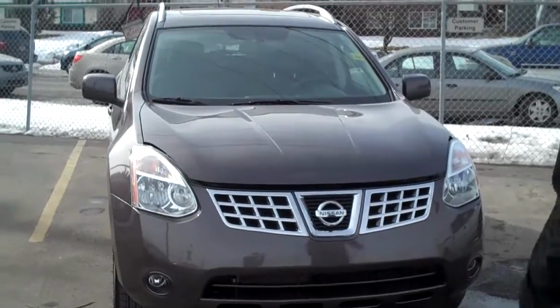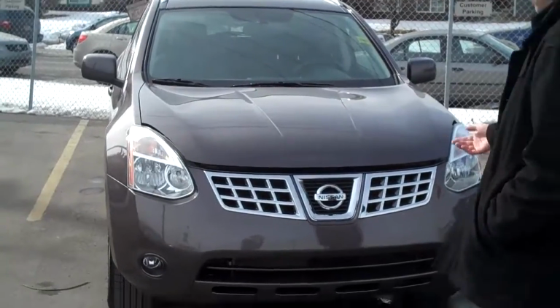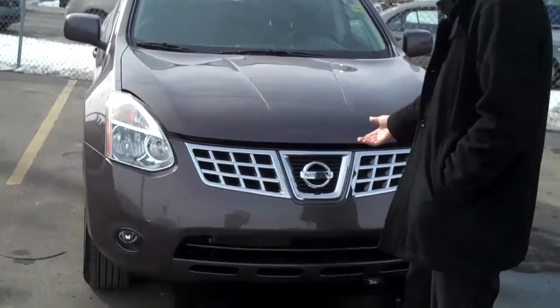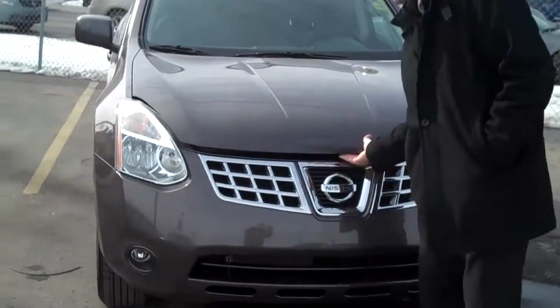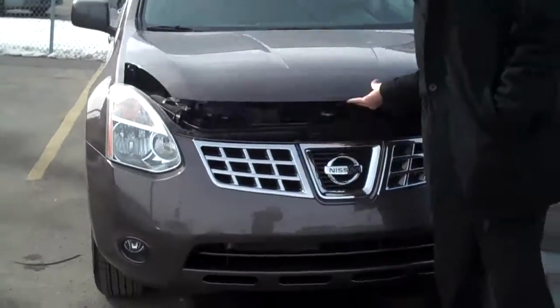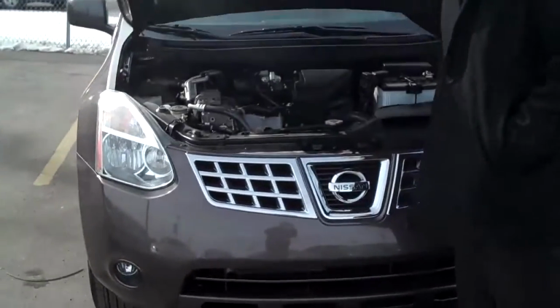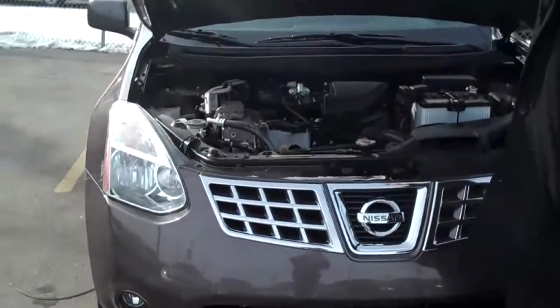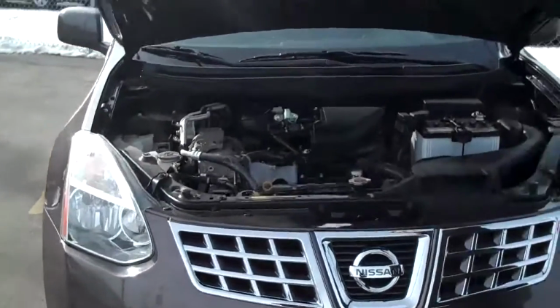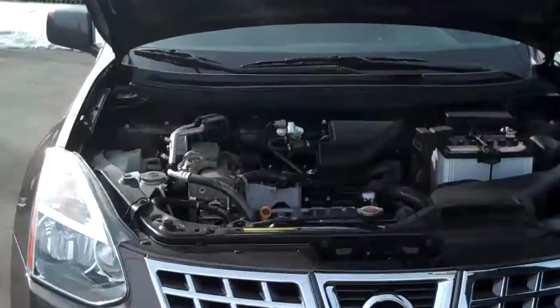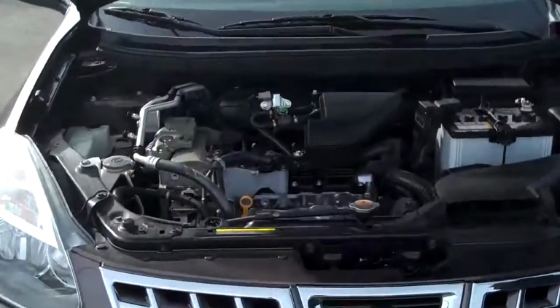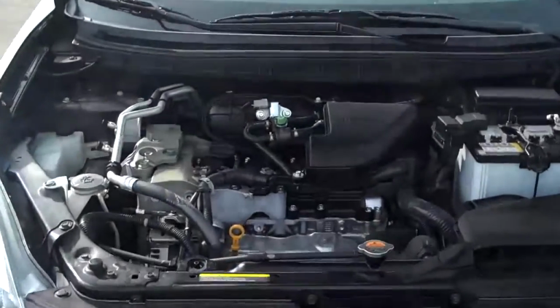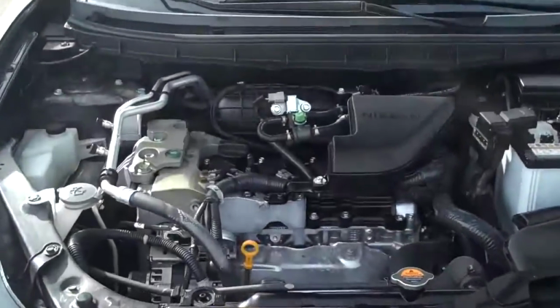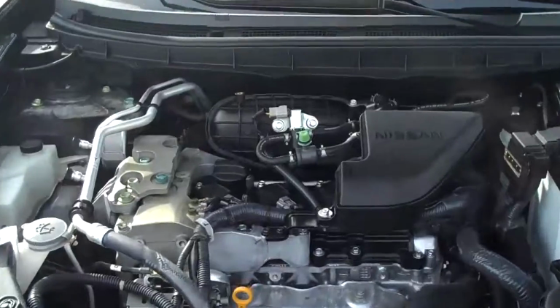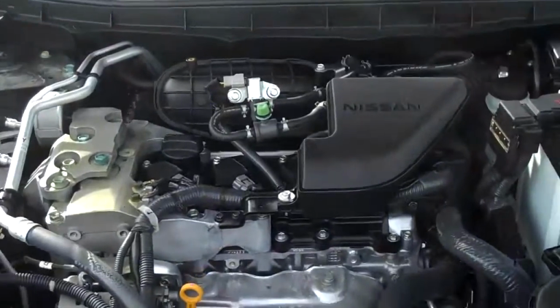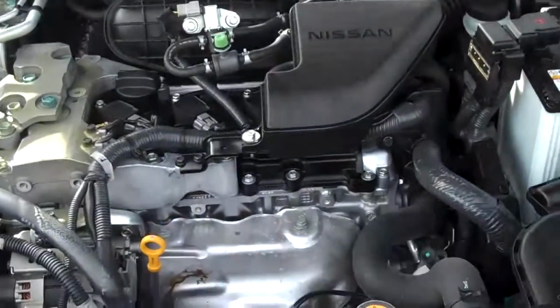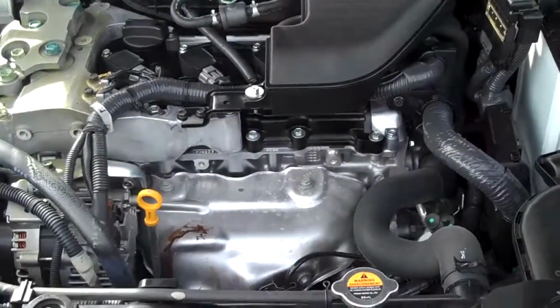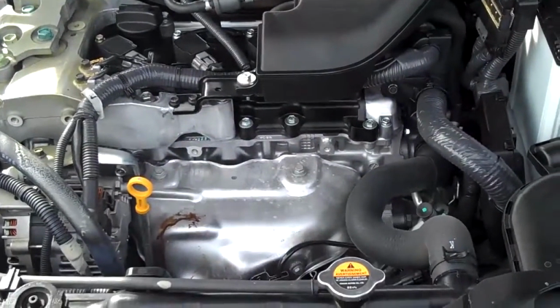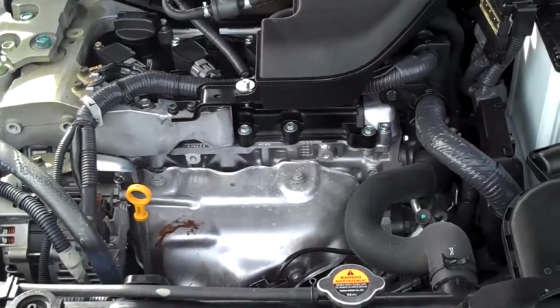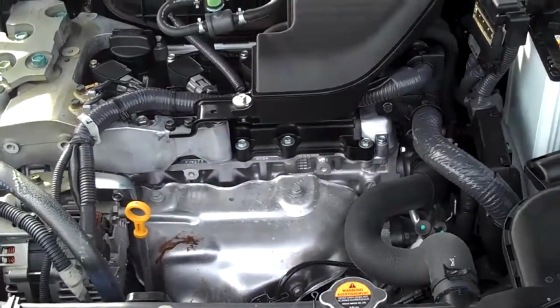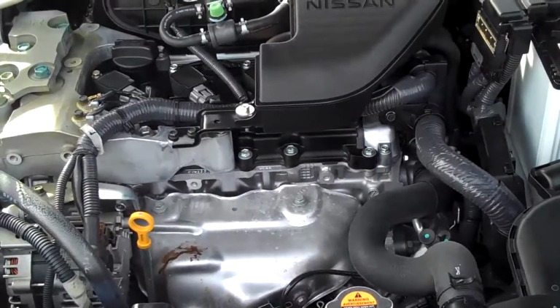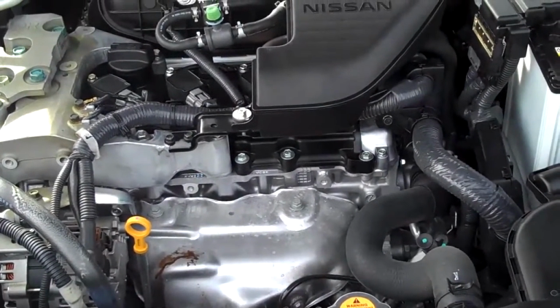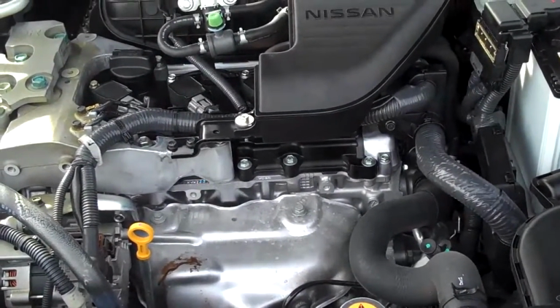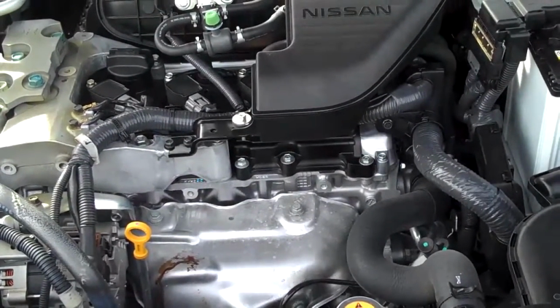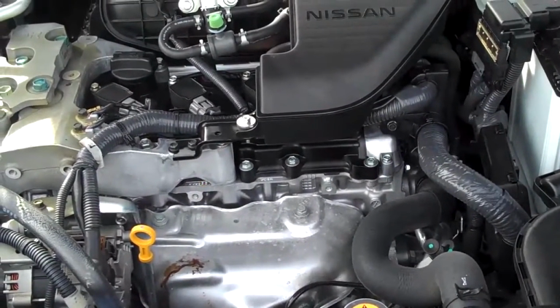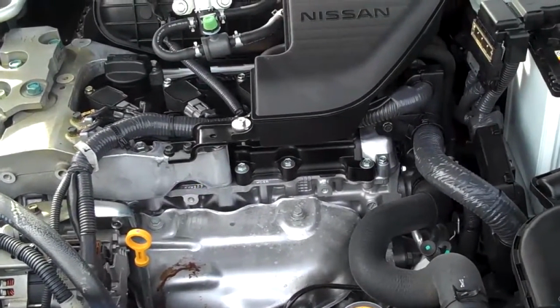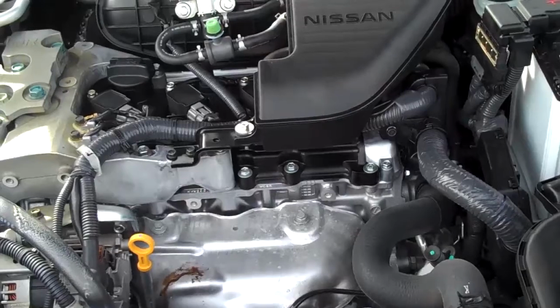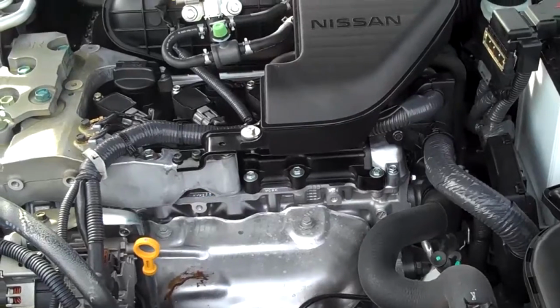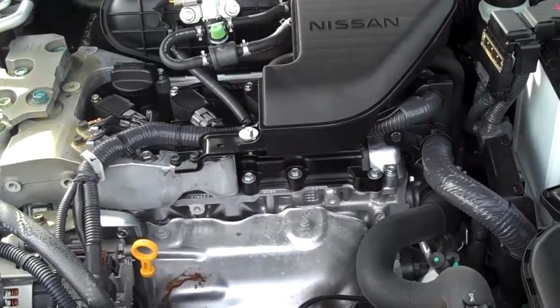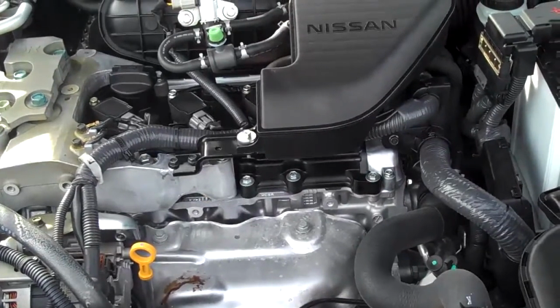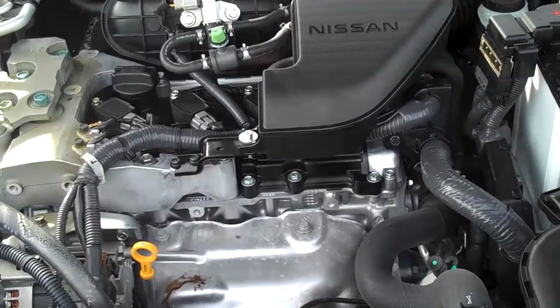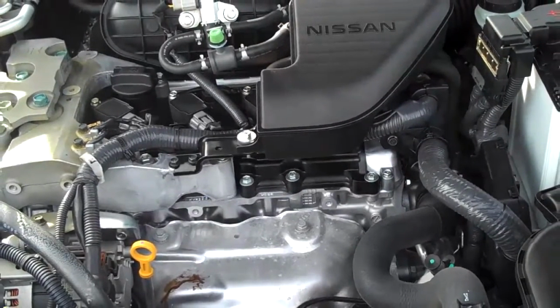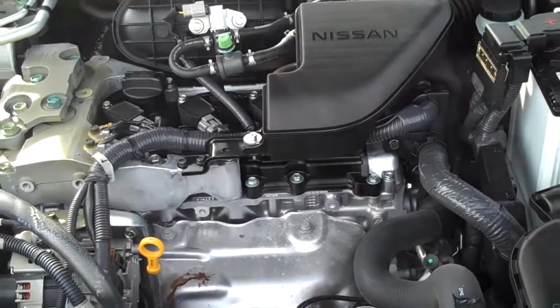Underneath the hood, we have a beautiful 2.5 litre engine producing 170 horsepower and 175 lb-ft of torque, paired with a CVT transmission. Great towing capacity and excellent fuel economy.